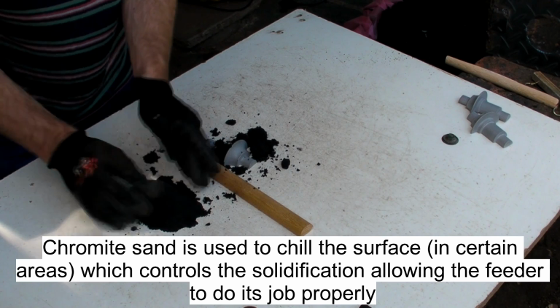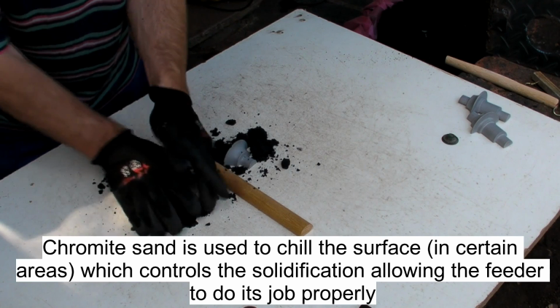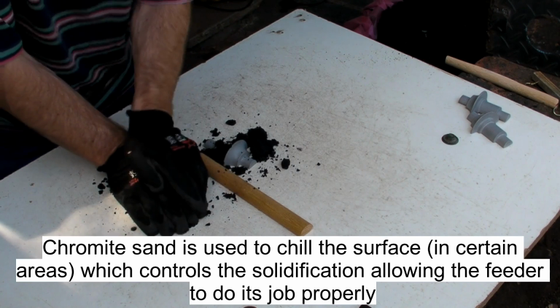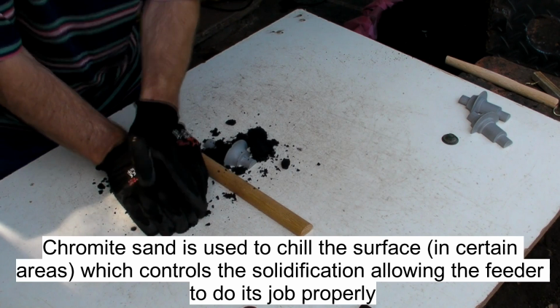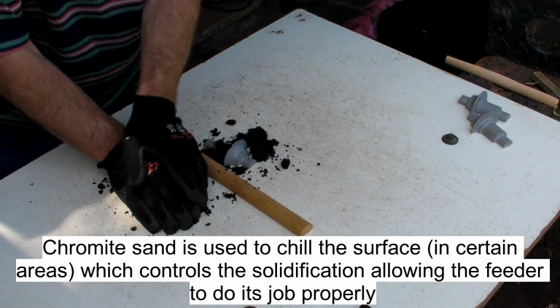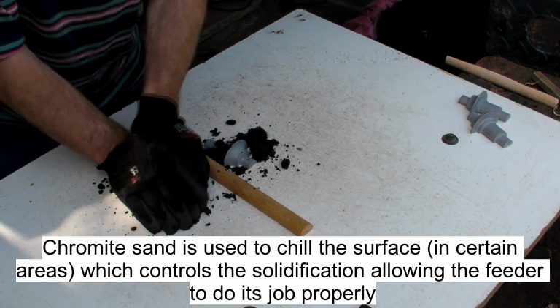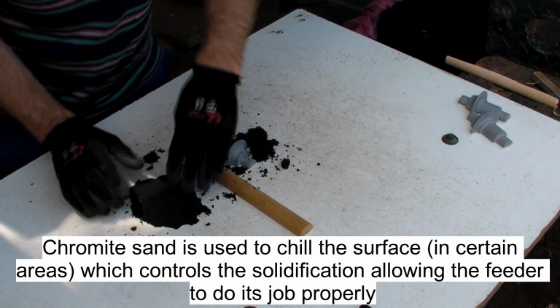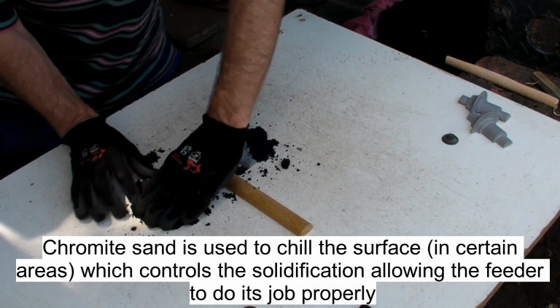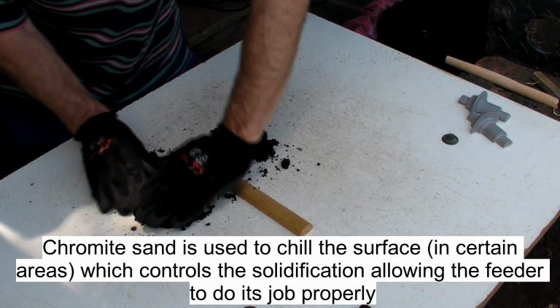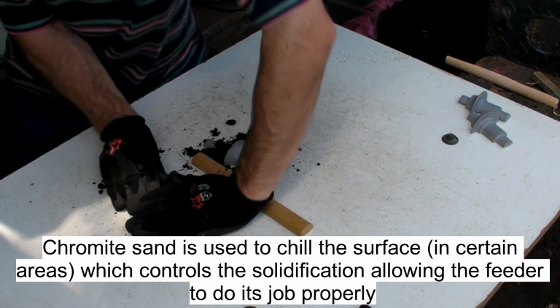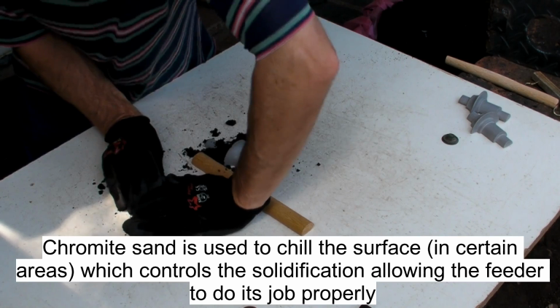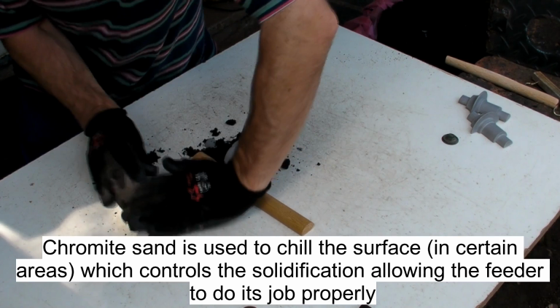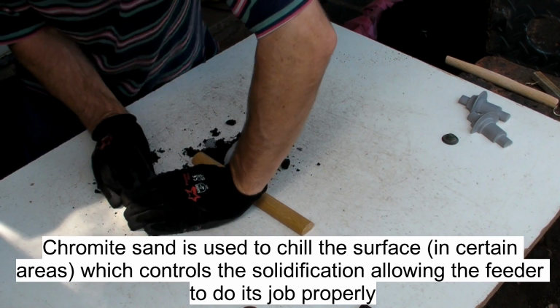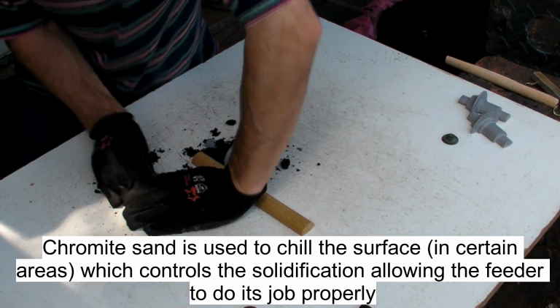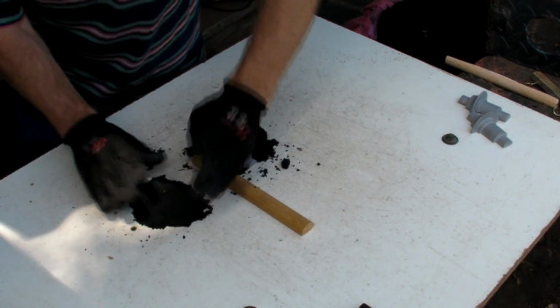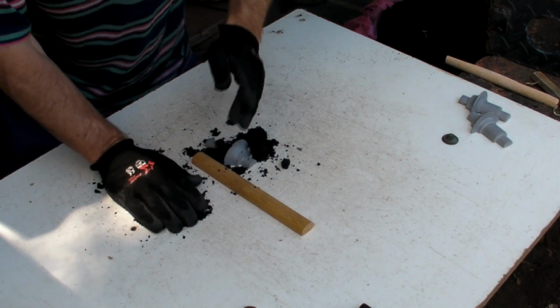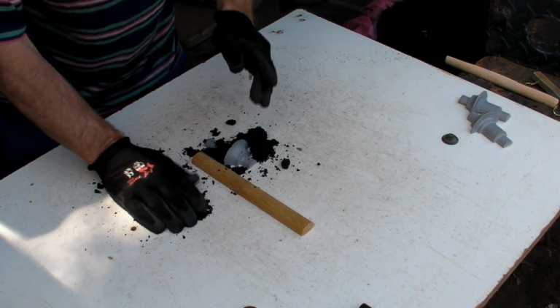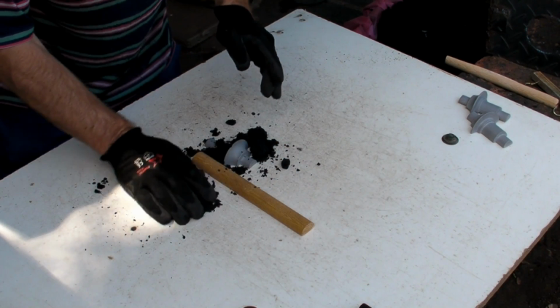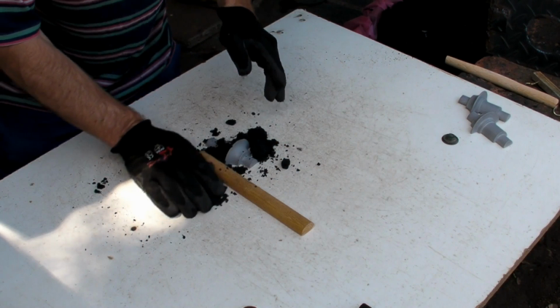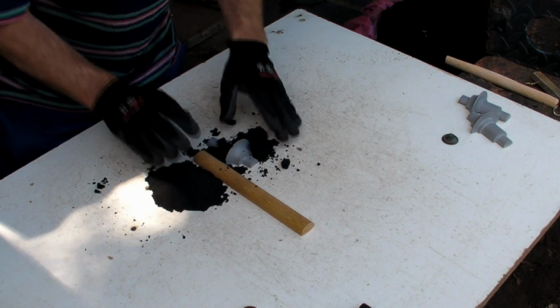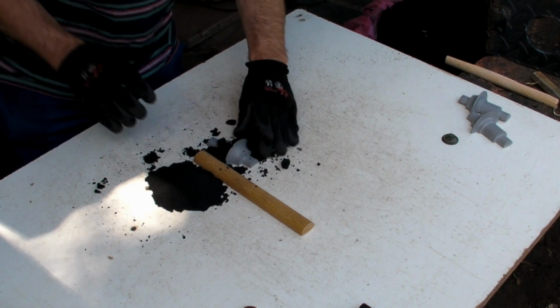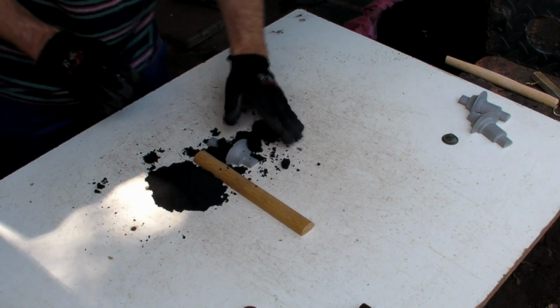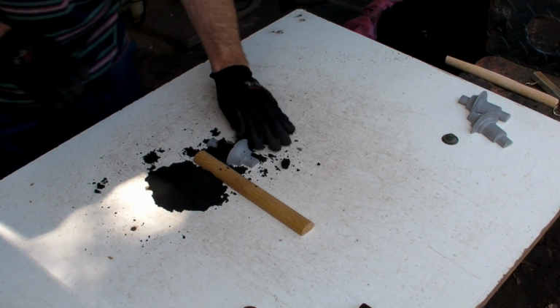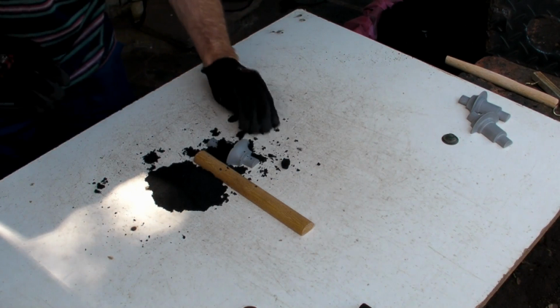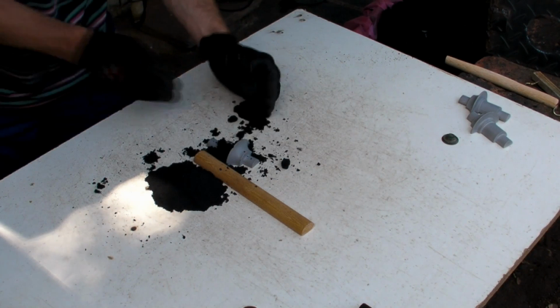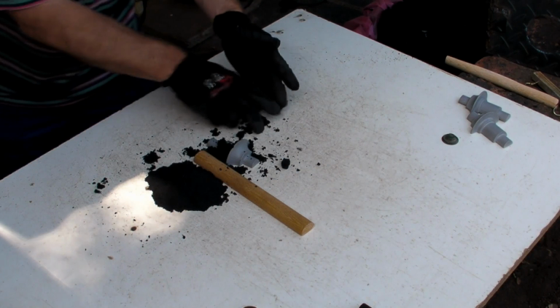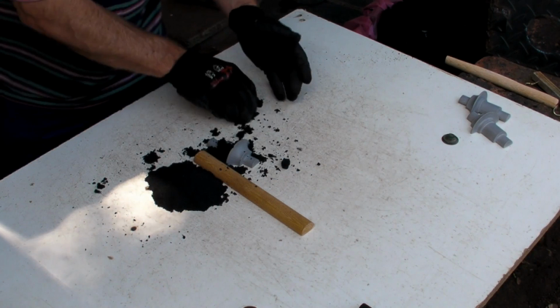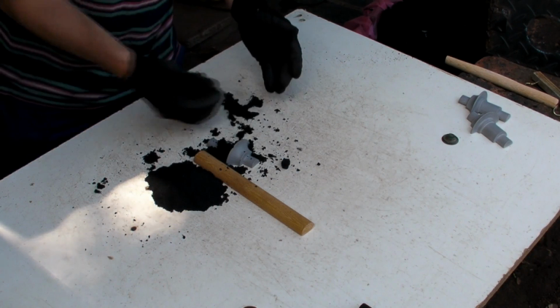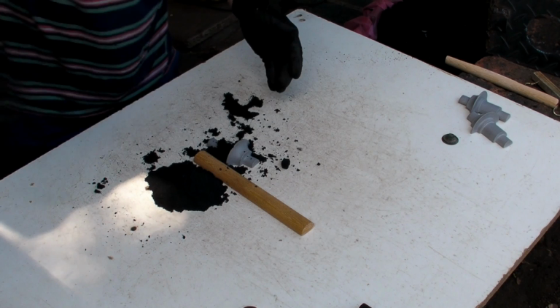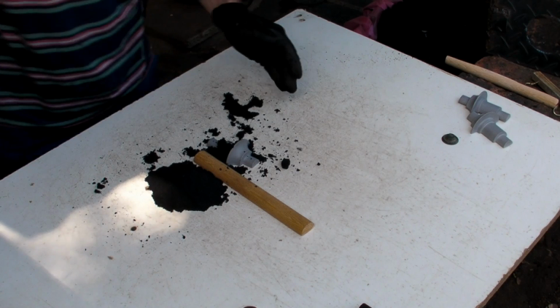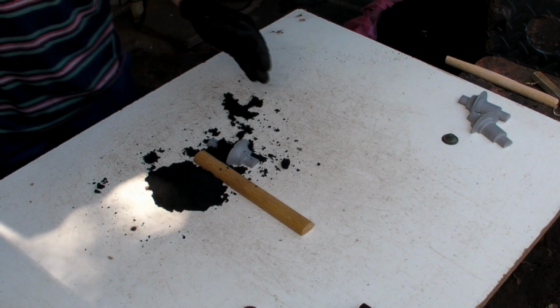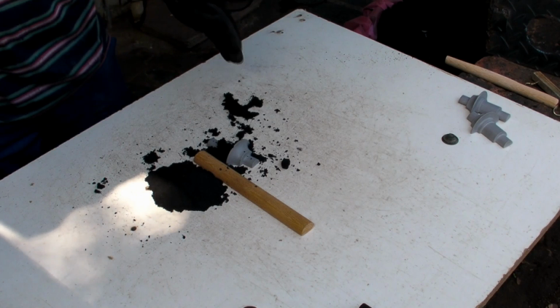If you cast a little bit too hot — and I'm going to be casting brass — brass is a bit of a bugger. If you cast too hot, you can actually feel it's a lot heavier than normal sand.